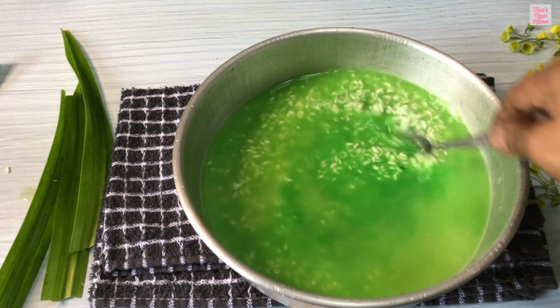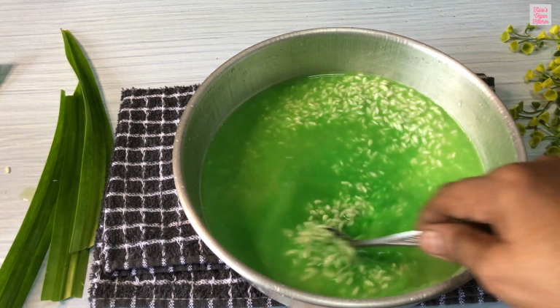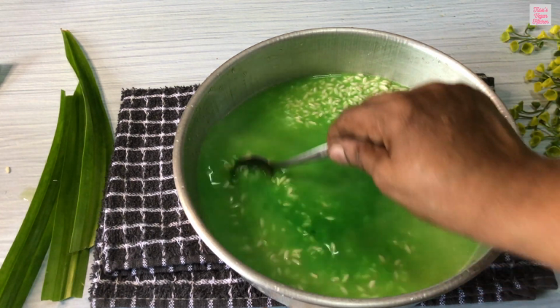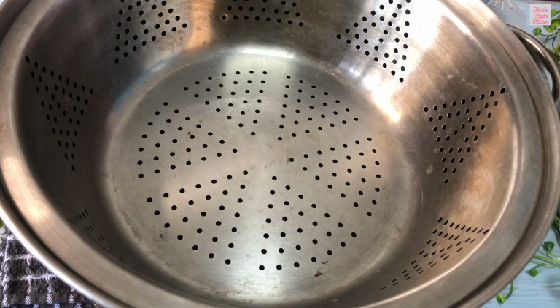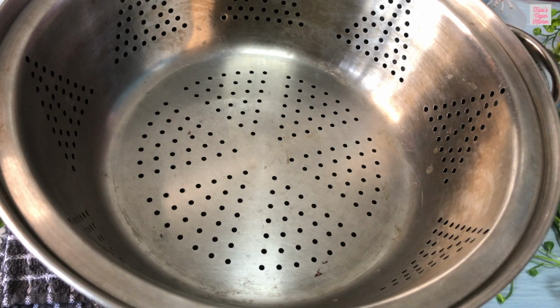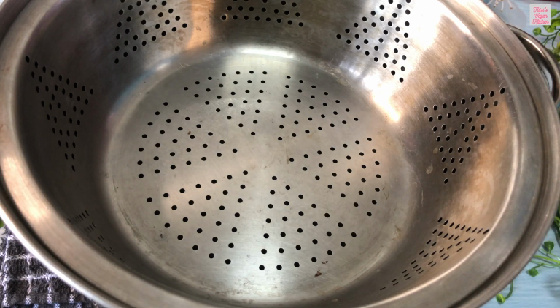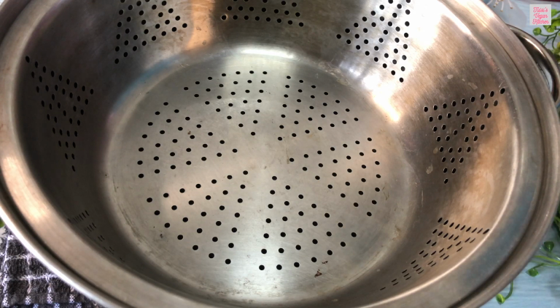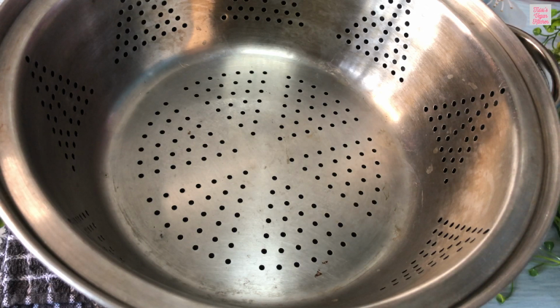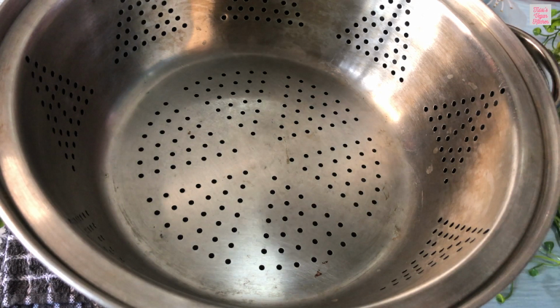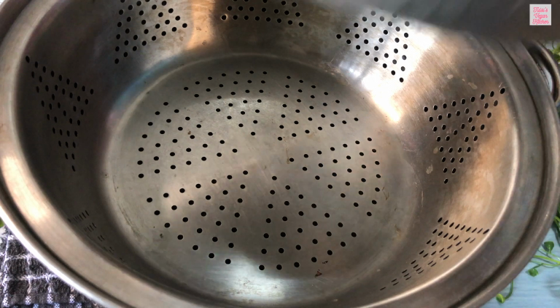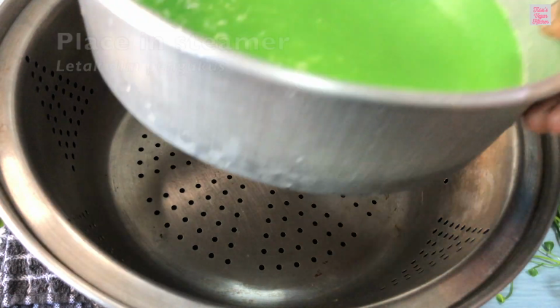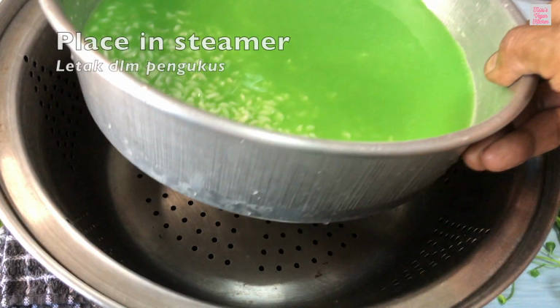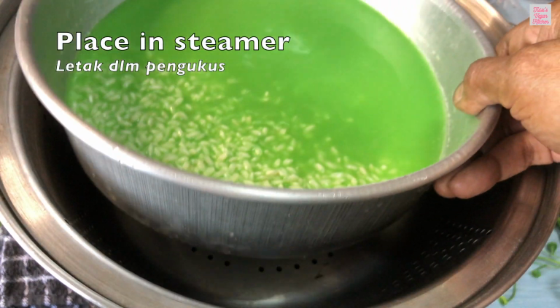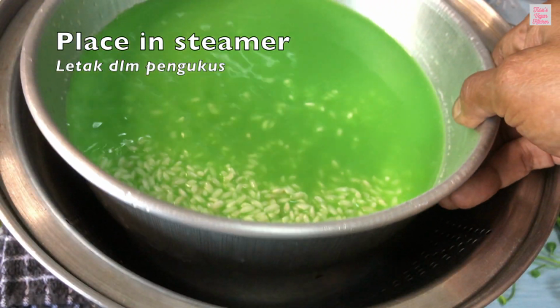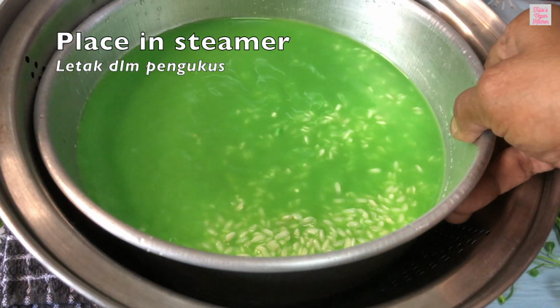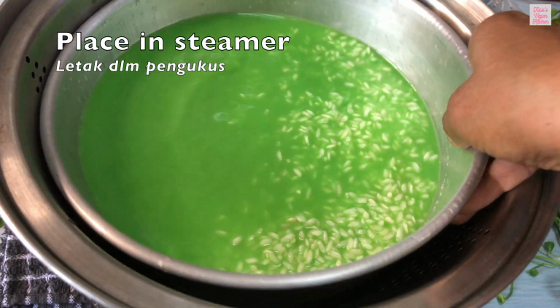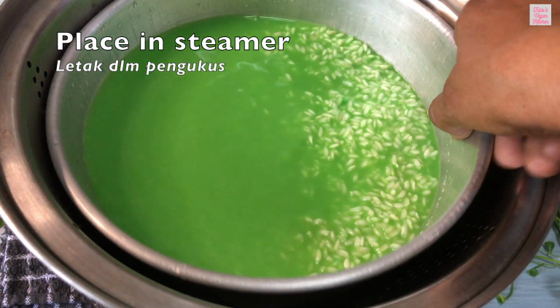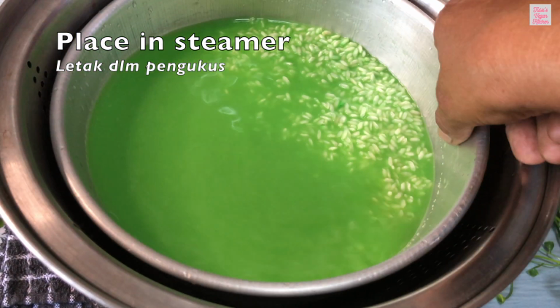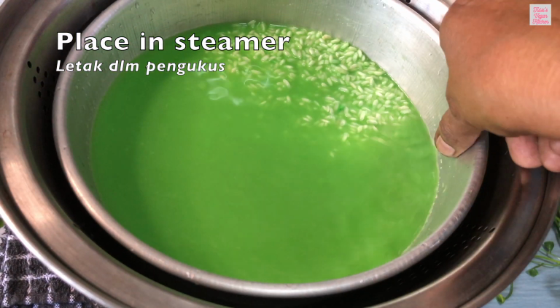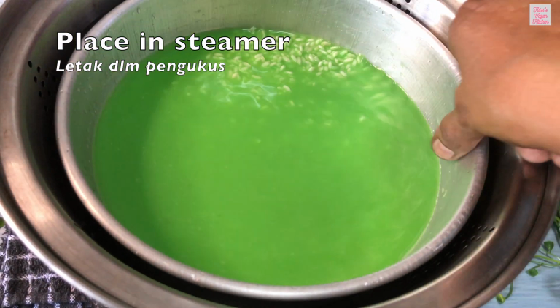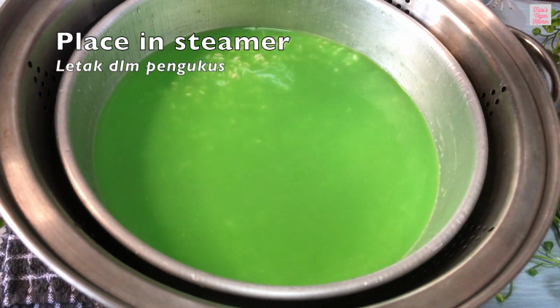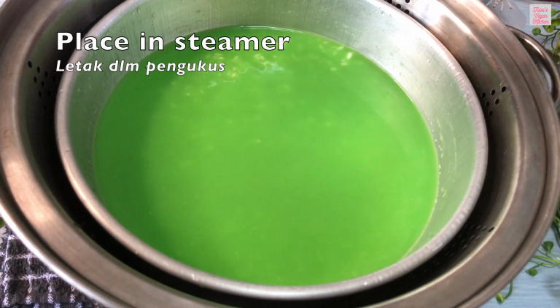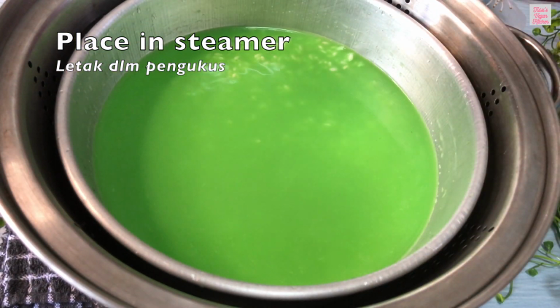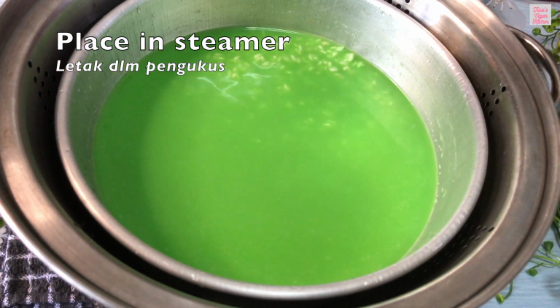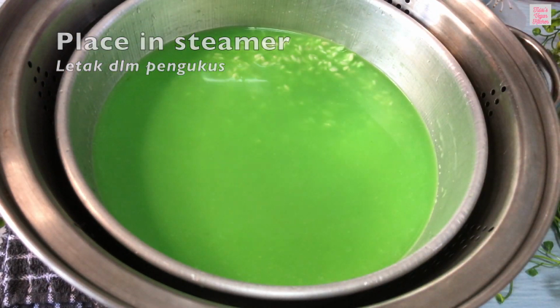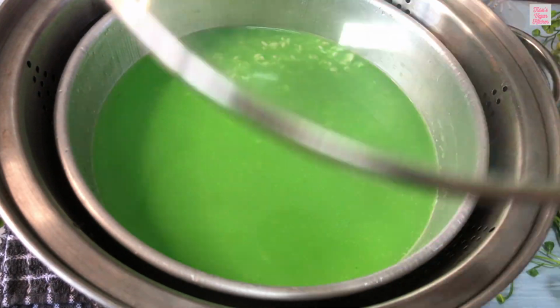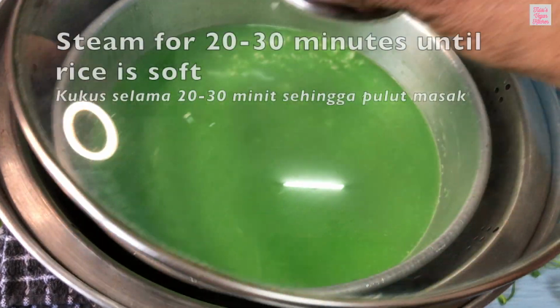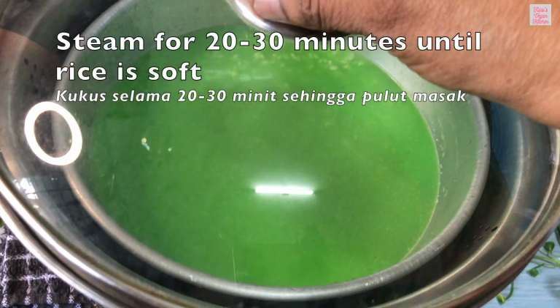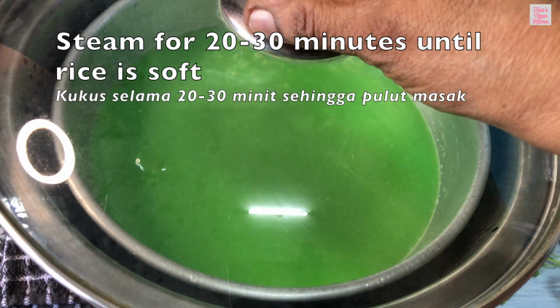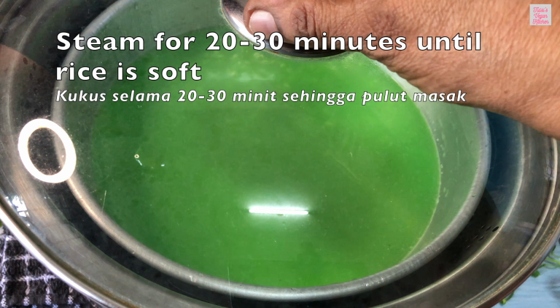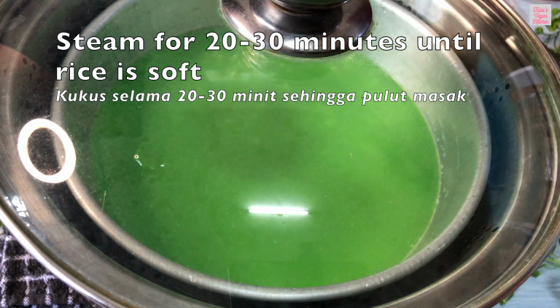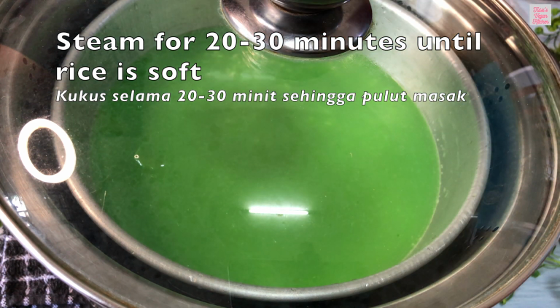Then place the tray in a steamer. Cover and steam for 20 to 30 minutes until the rice is soft and well cooked.